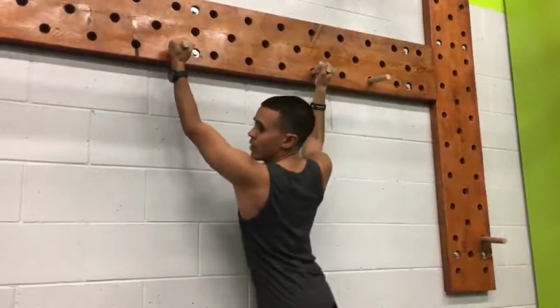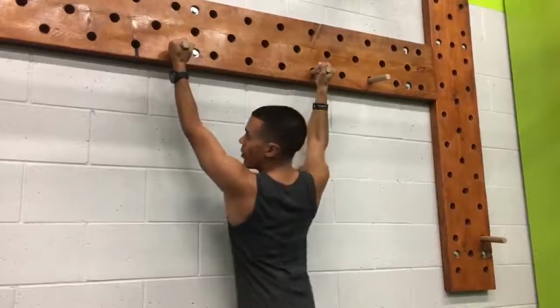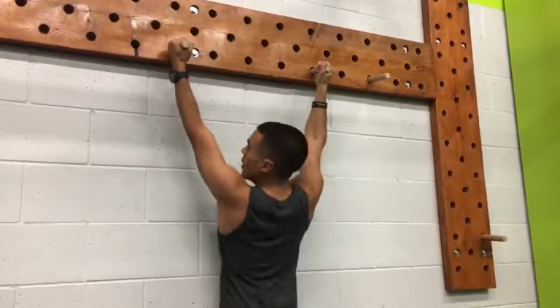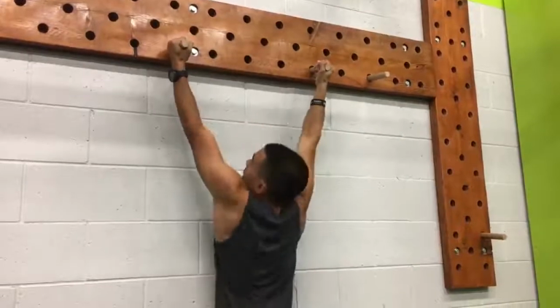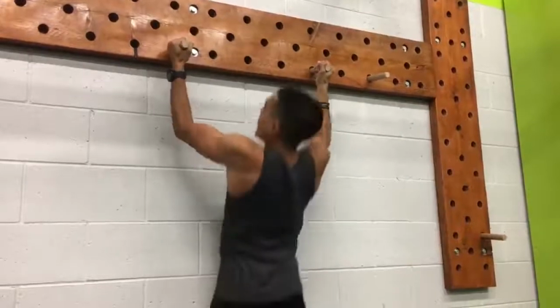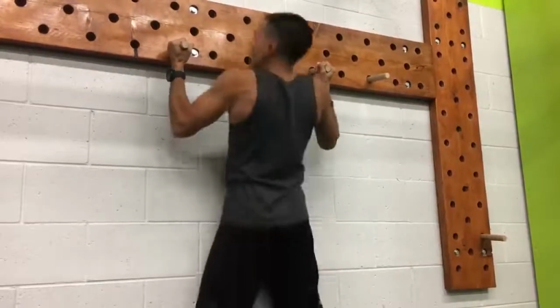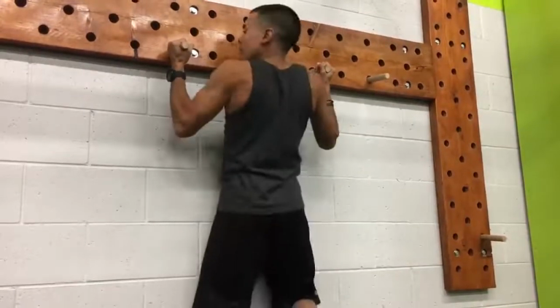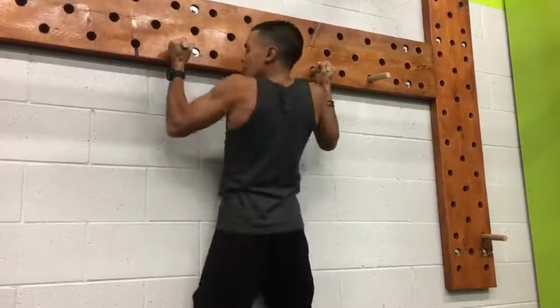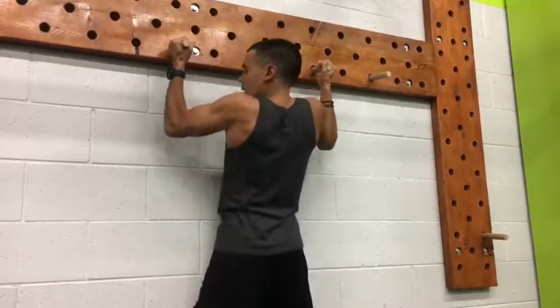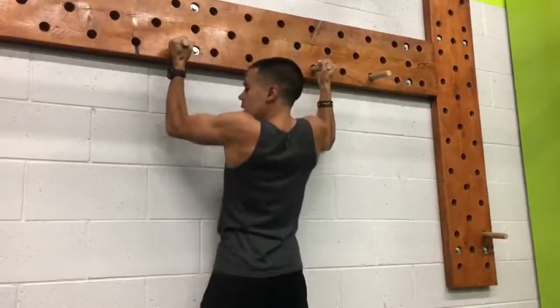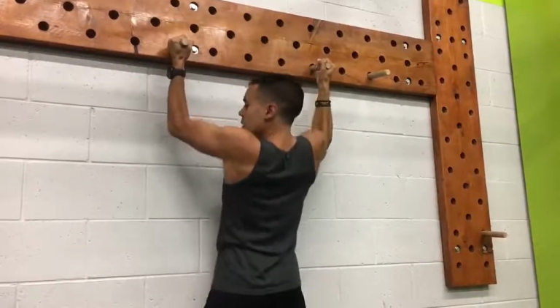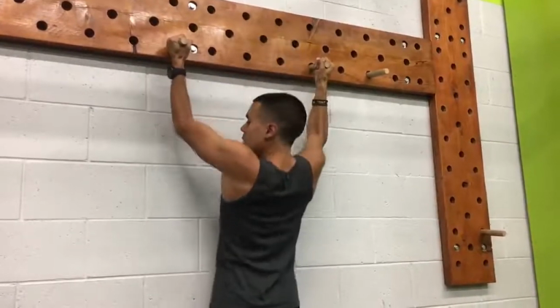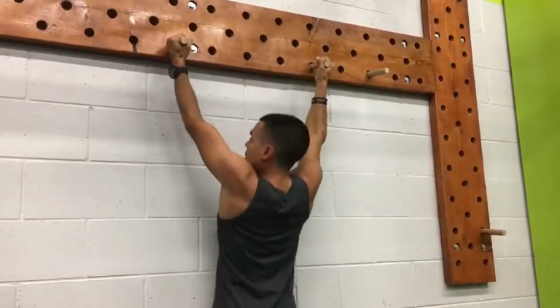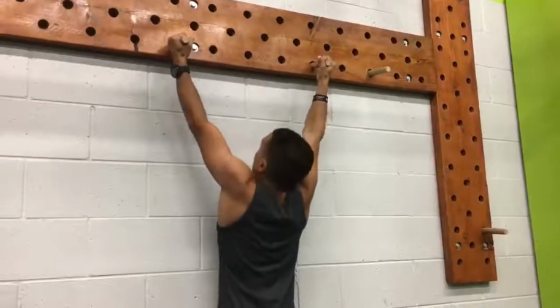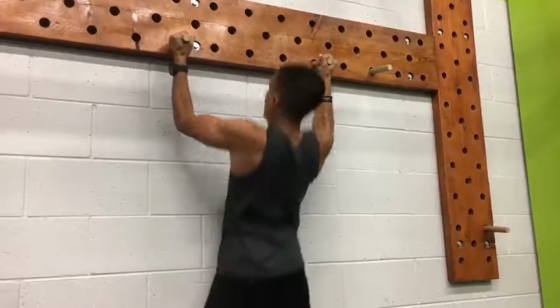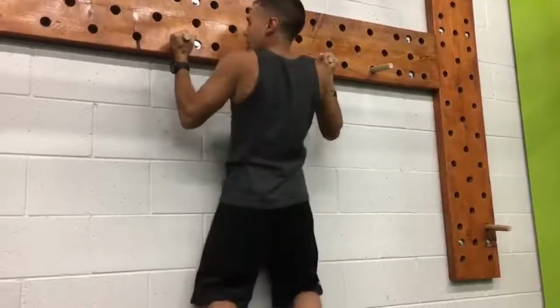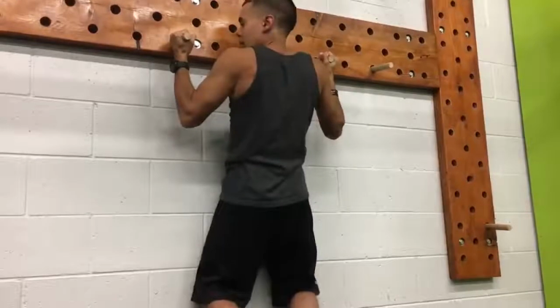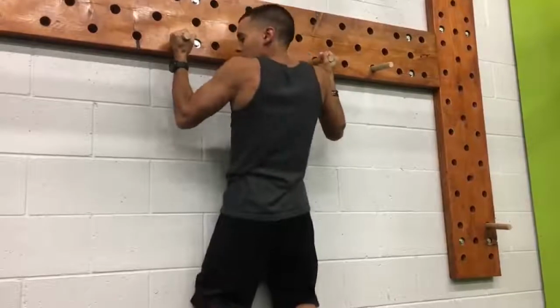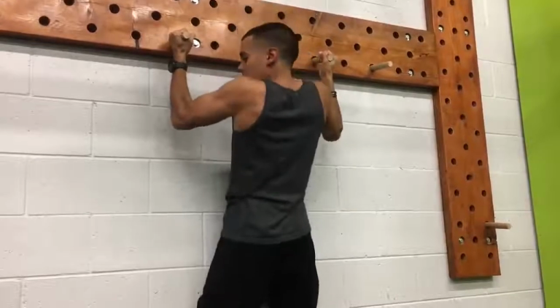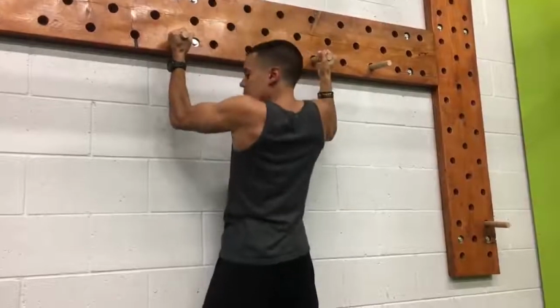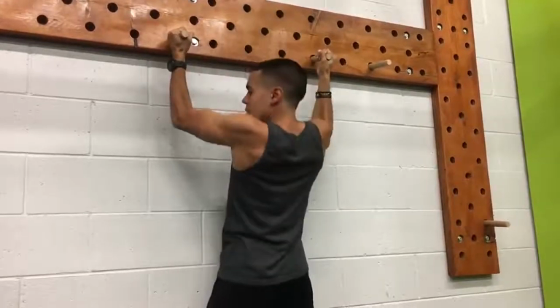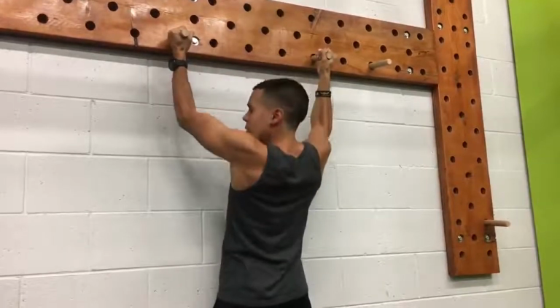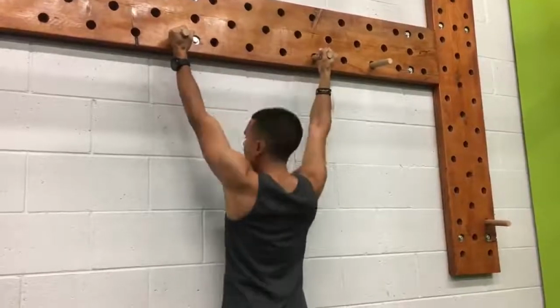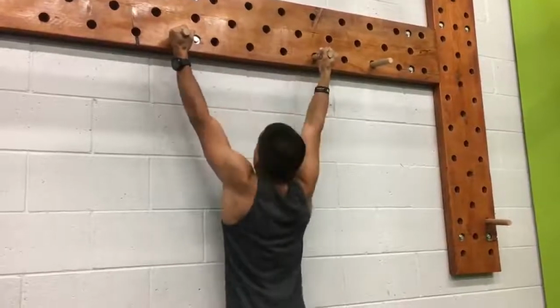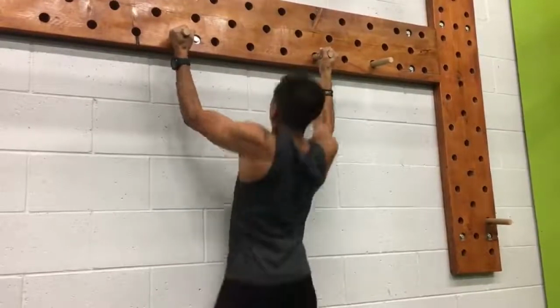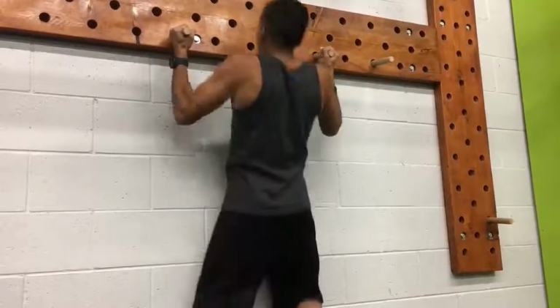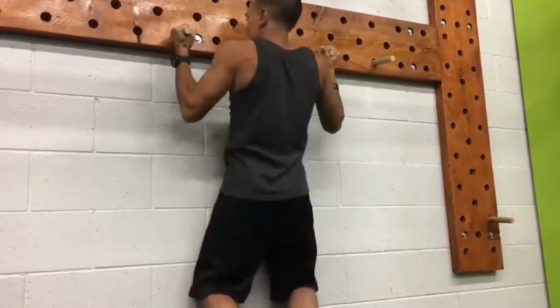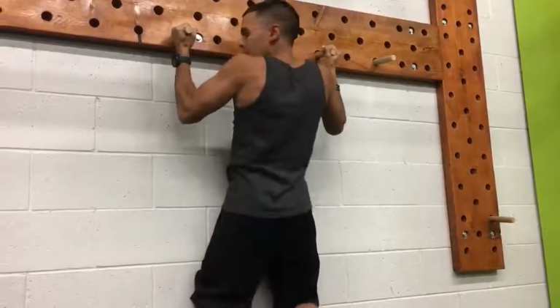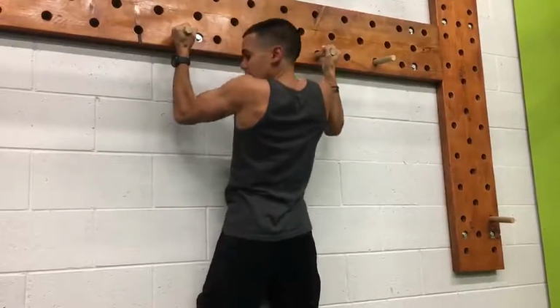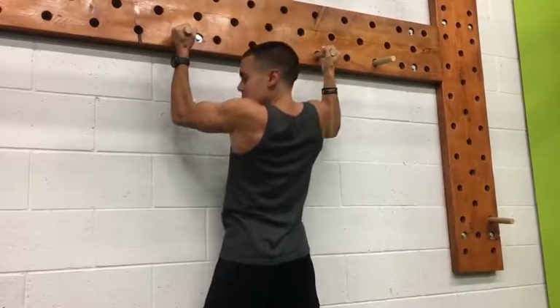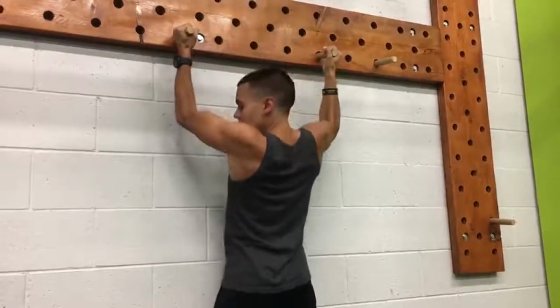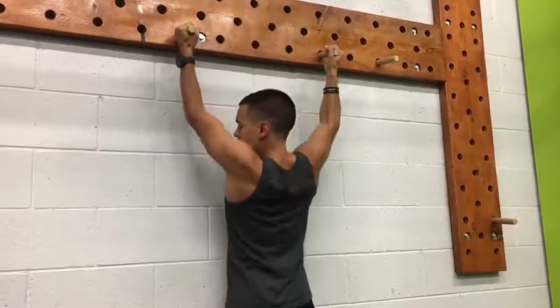You're going to go up quickly and then one, two, three — up, one, two, three — up, one, two, three.